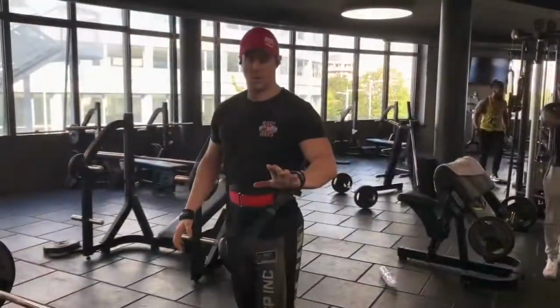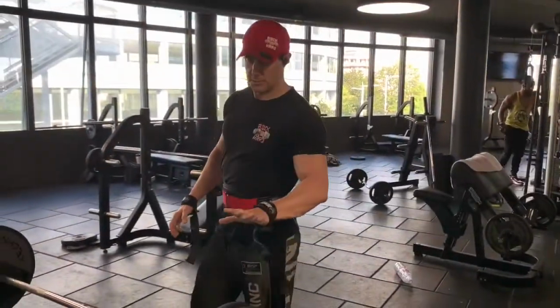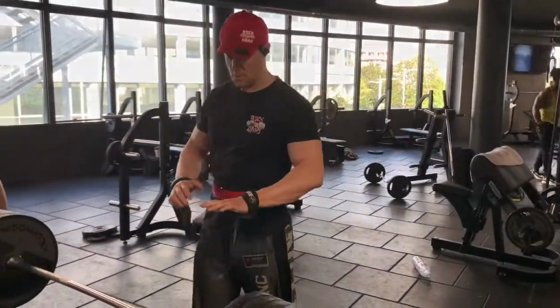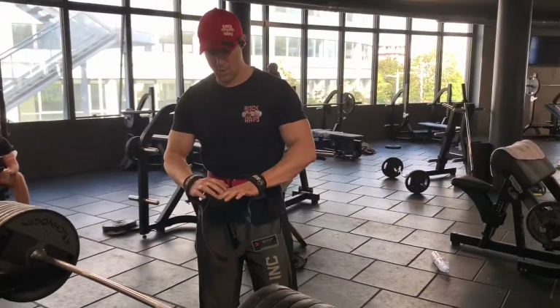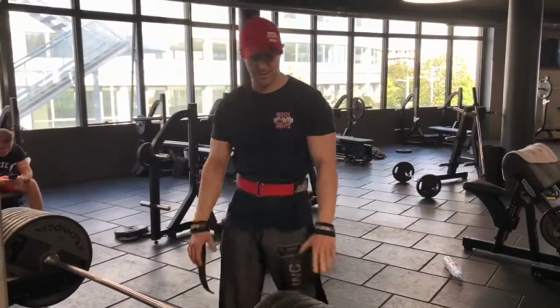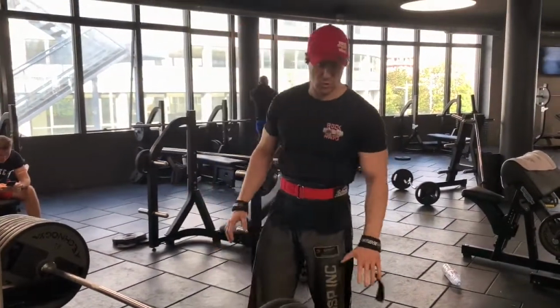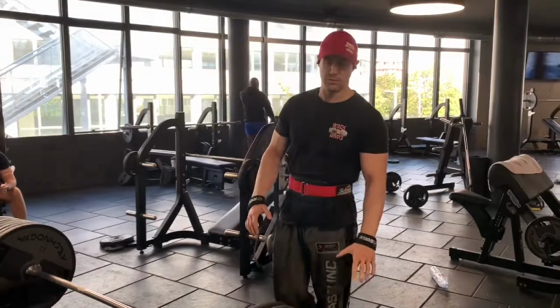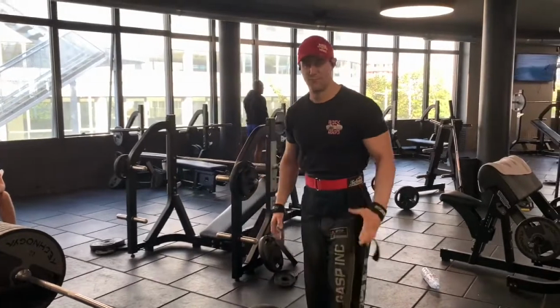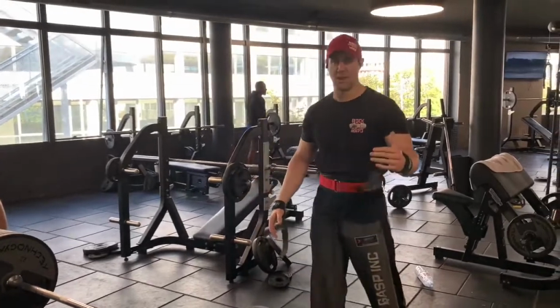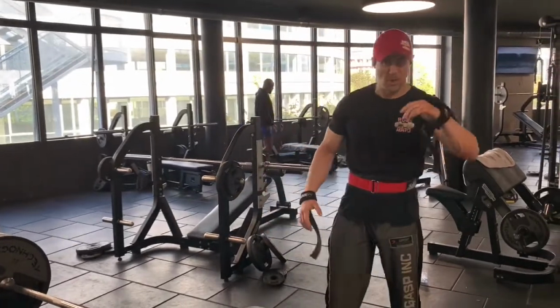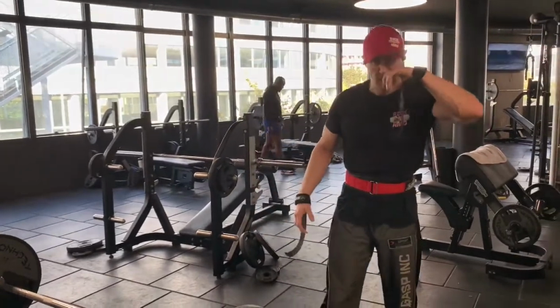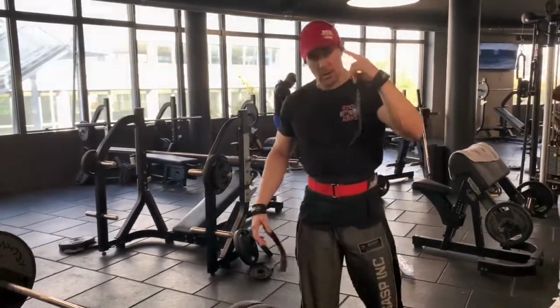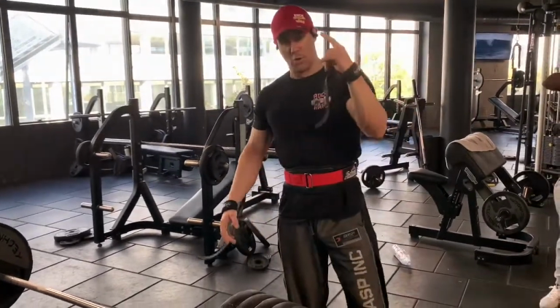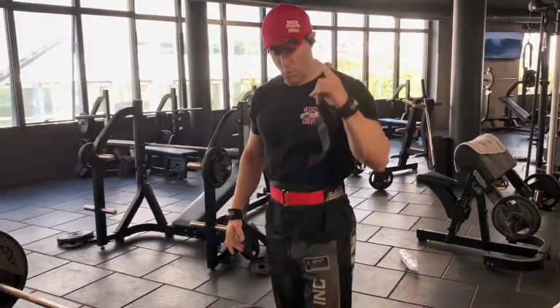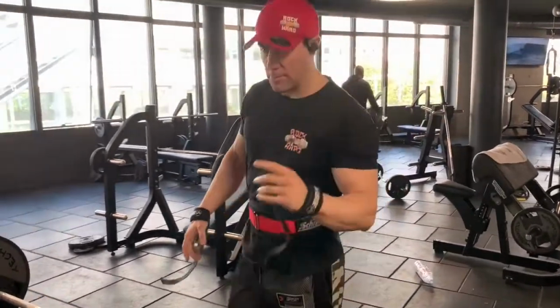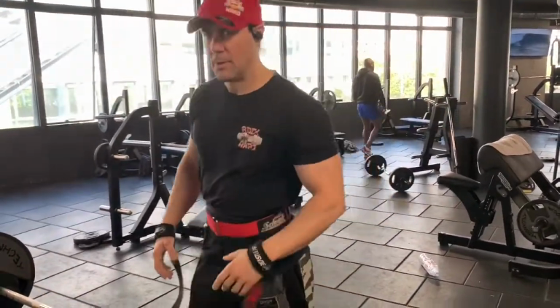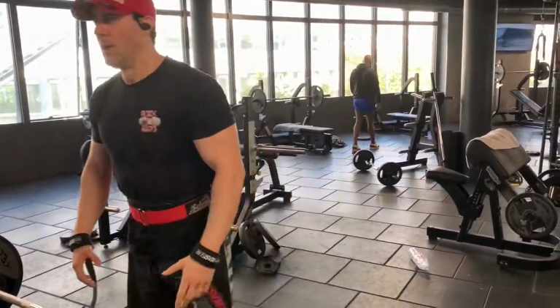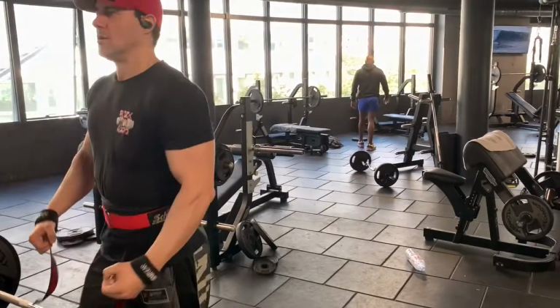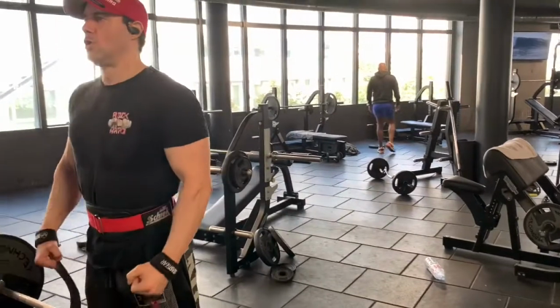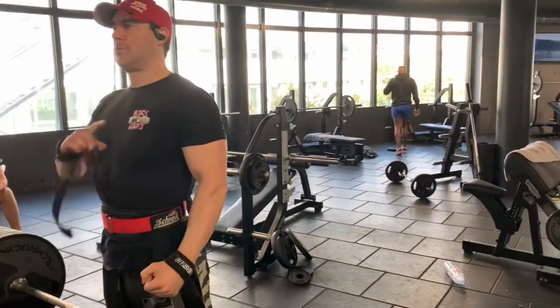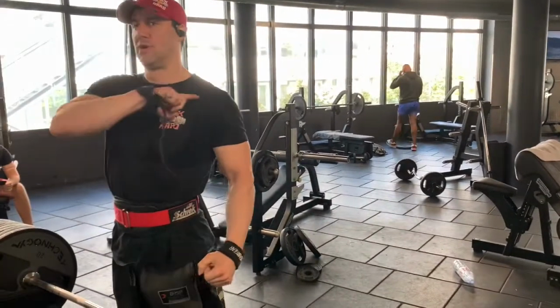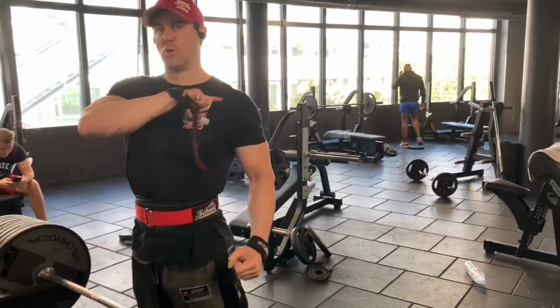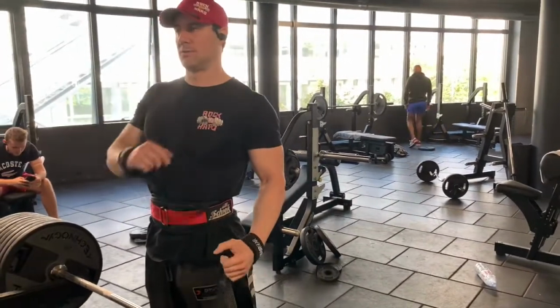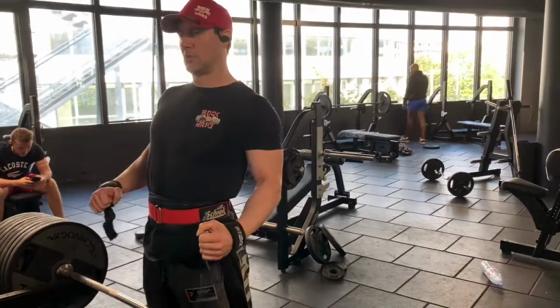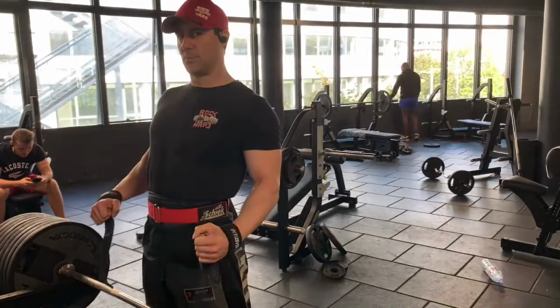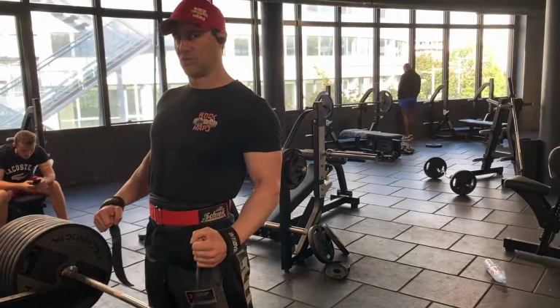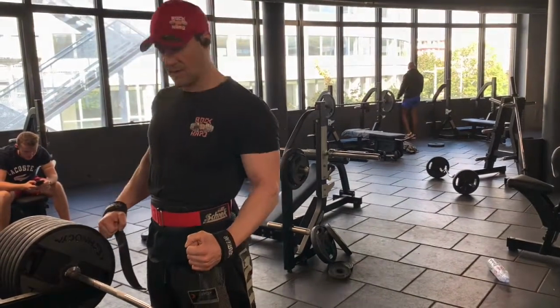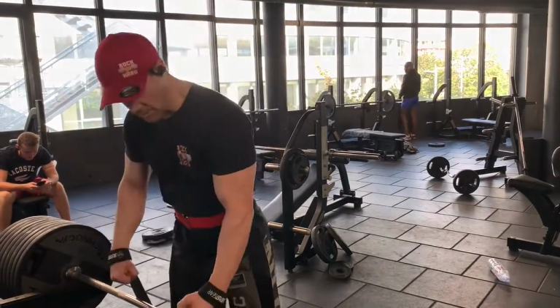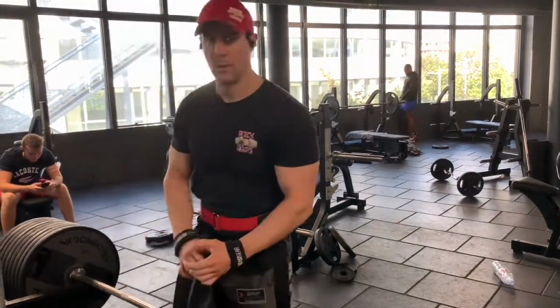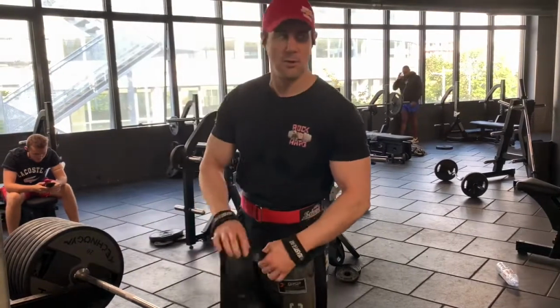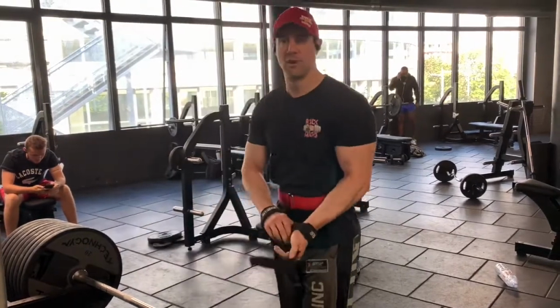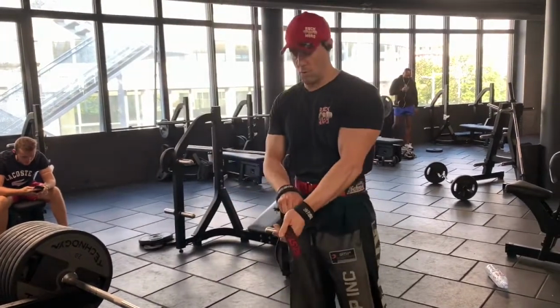Okay guys, so we've got at least 400 kilos, that's more than 800 pounds. I'm ready to go for one rep. Go all the way up, keep your shoulders up, controlling position for one second coming down. Let's see if I can go for one rep.